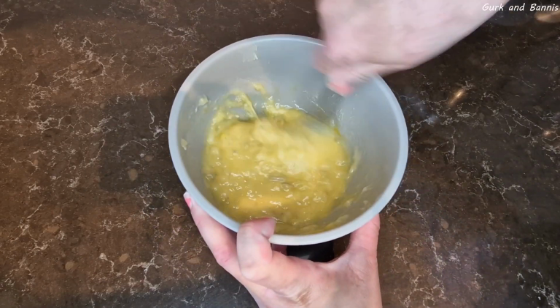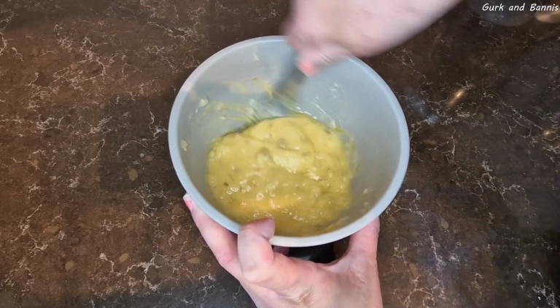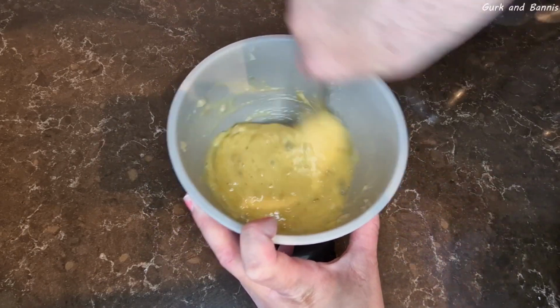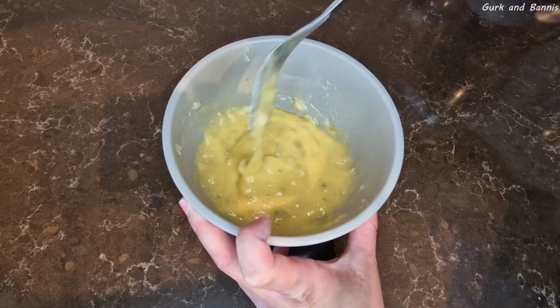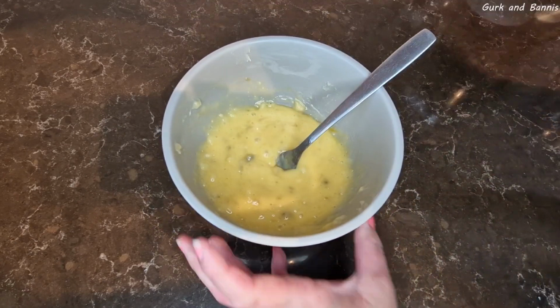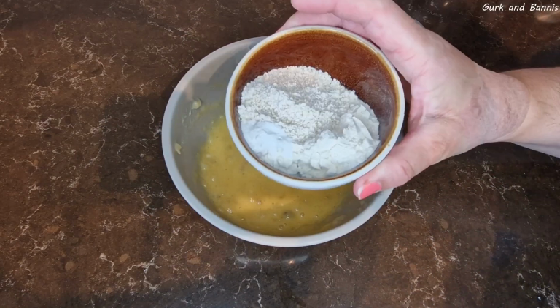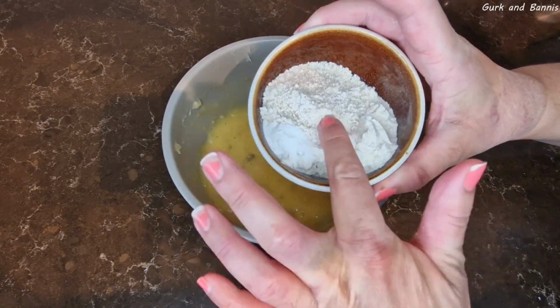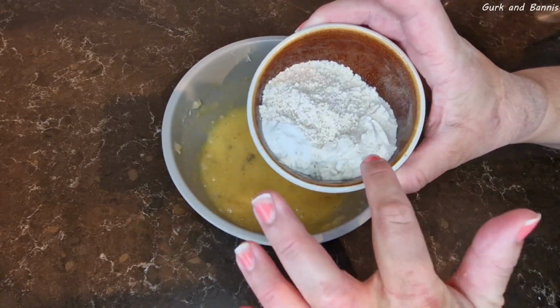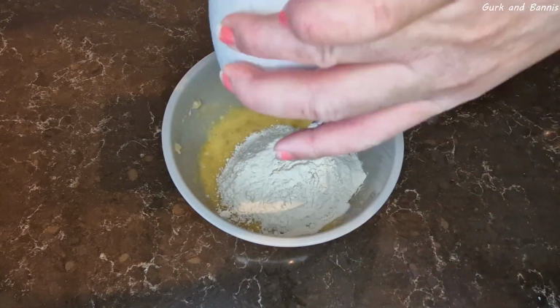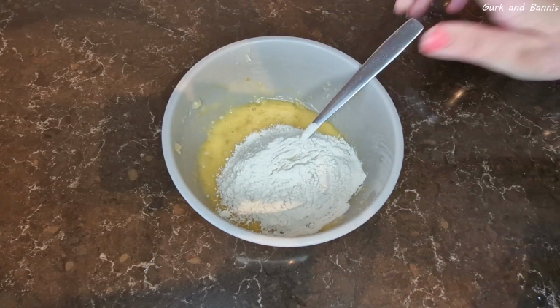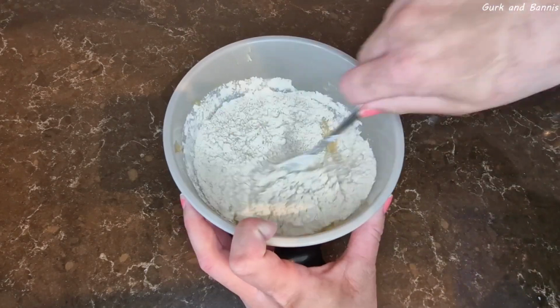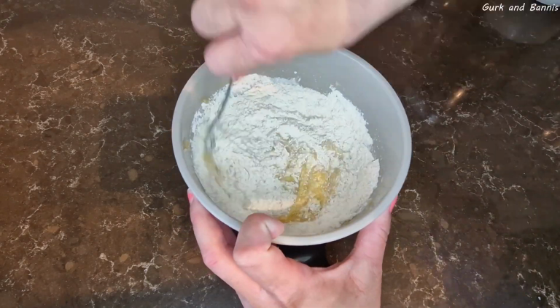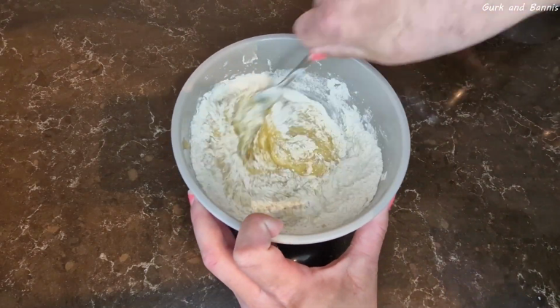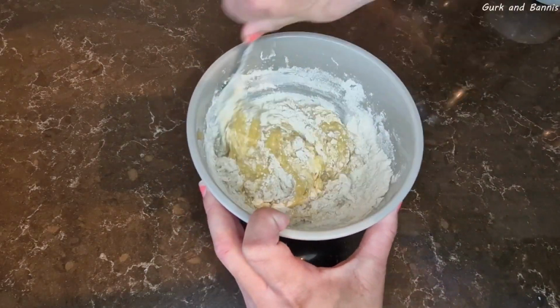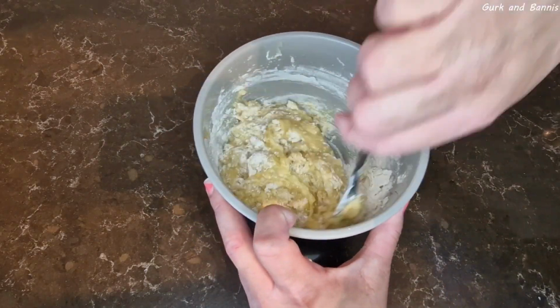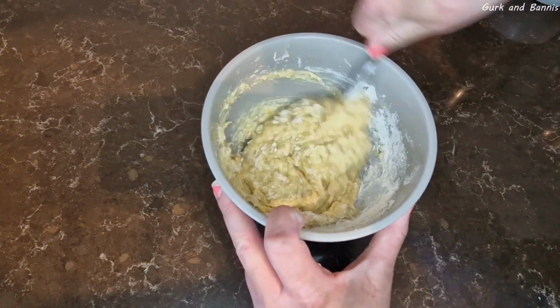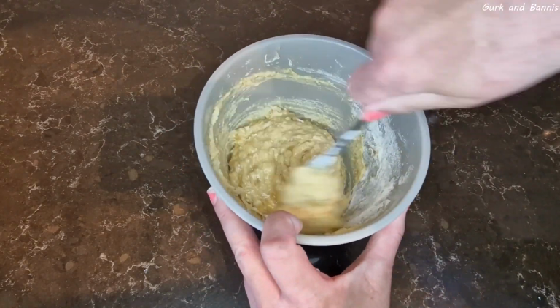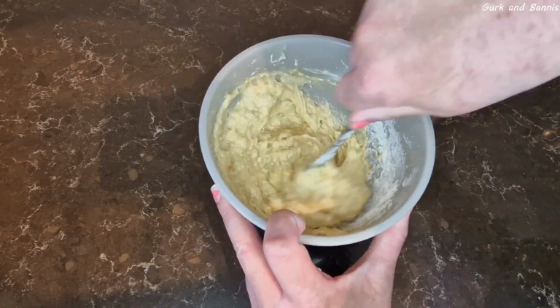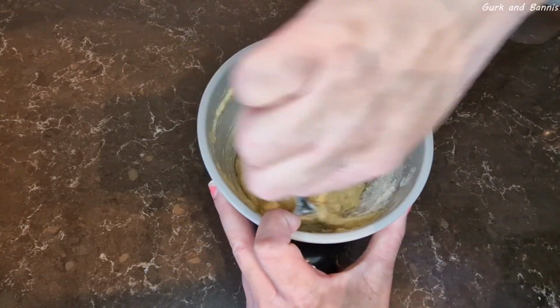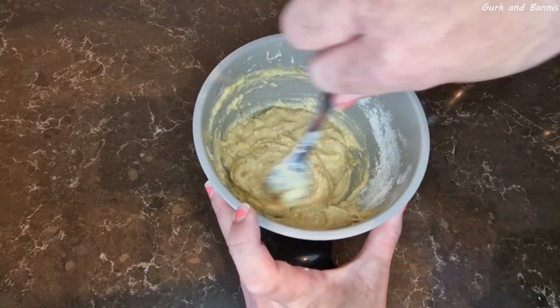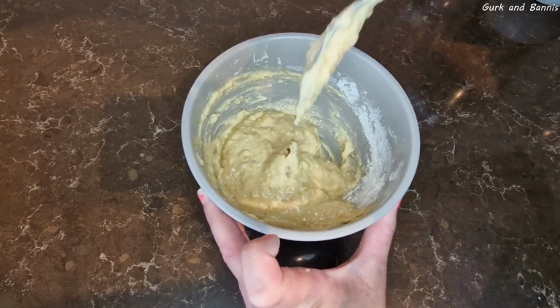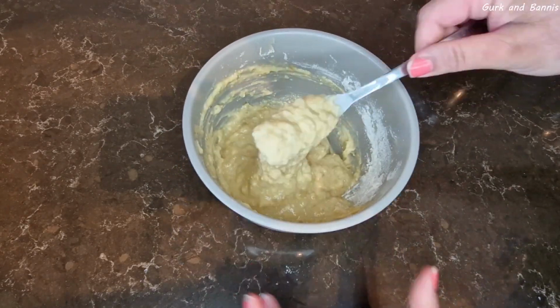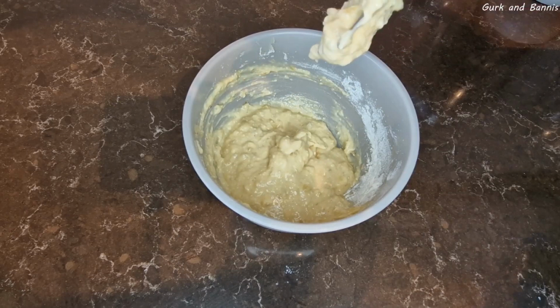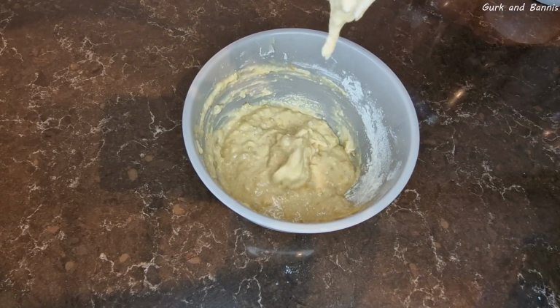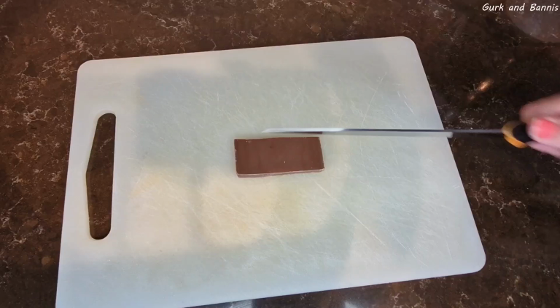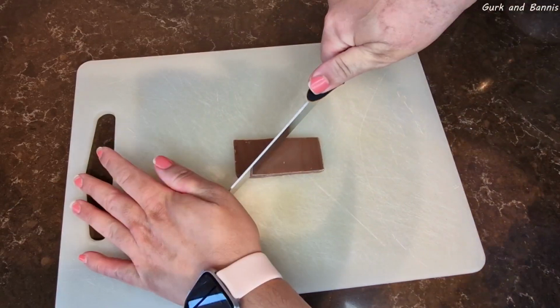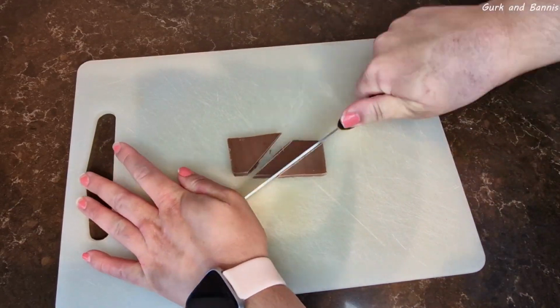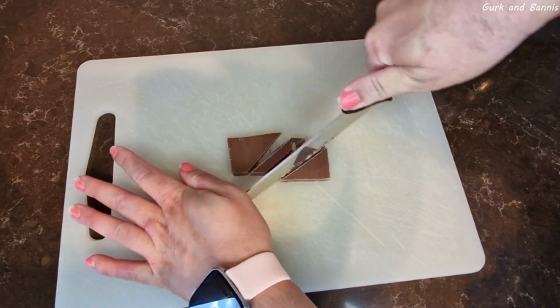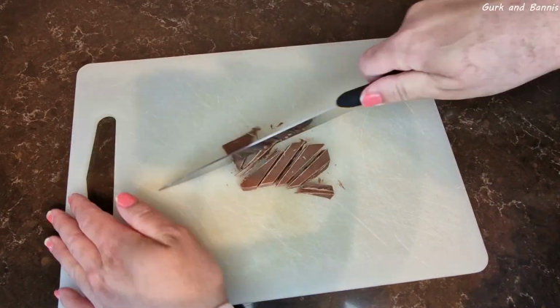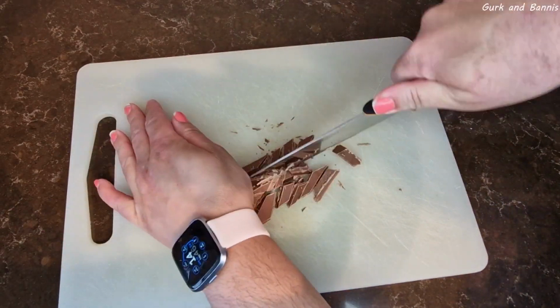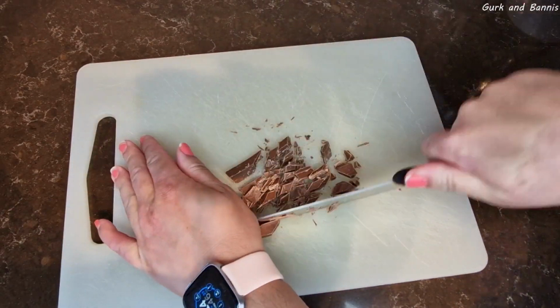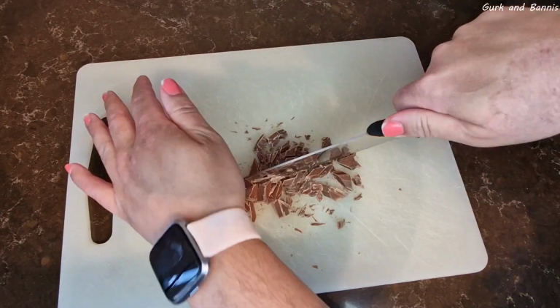Then mix it all very well together before you add in your chocolate — that is optional. You don't have to, but if you want you can do it. If you want chocolate, do as you see in the video: cut it up into smaller pieces, add it into the batter, and mix it all well together.